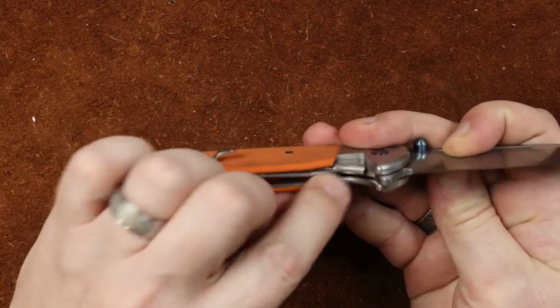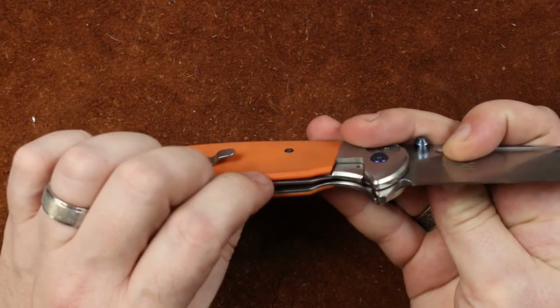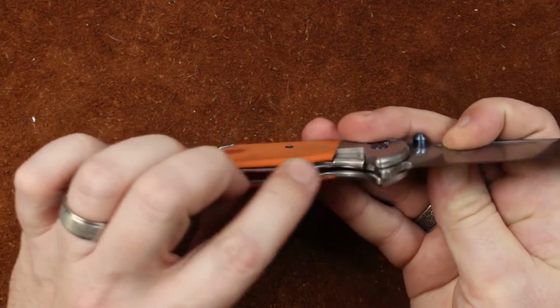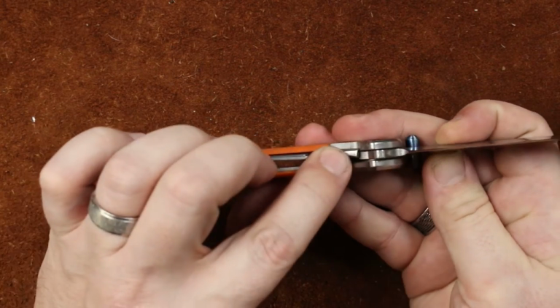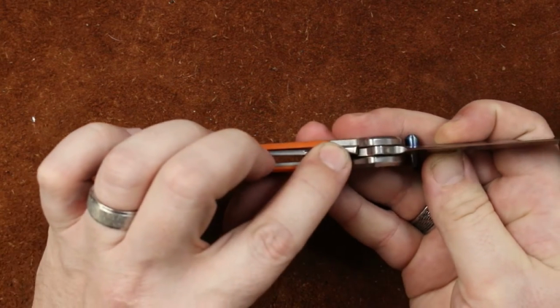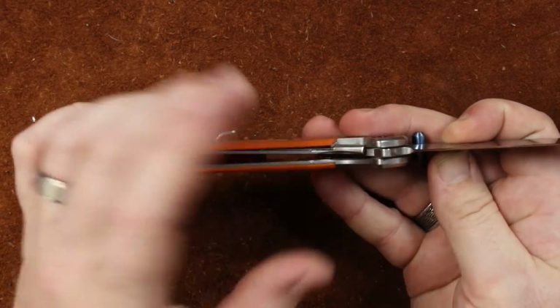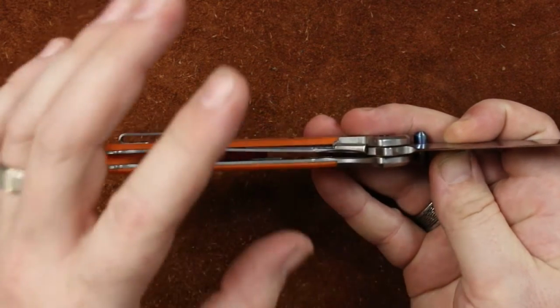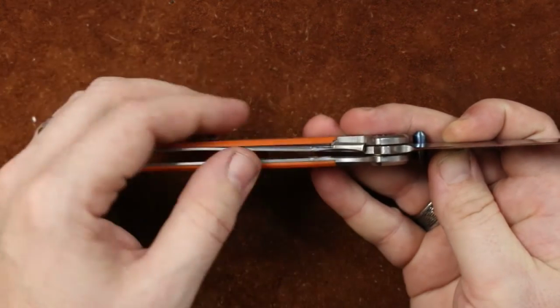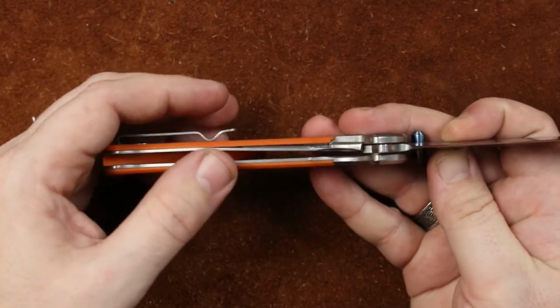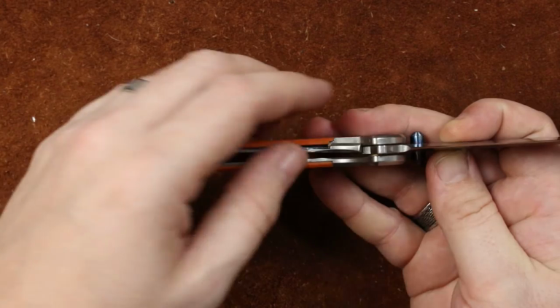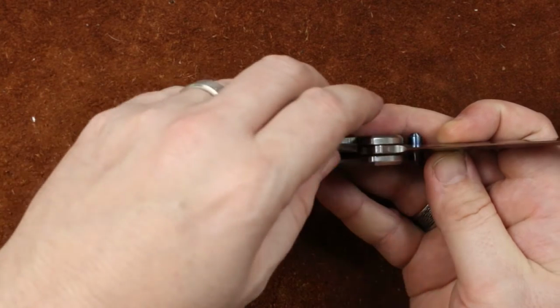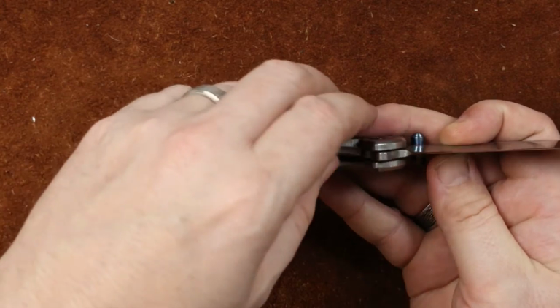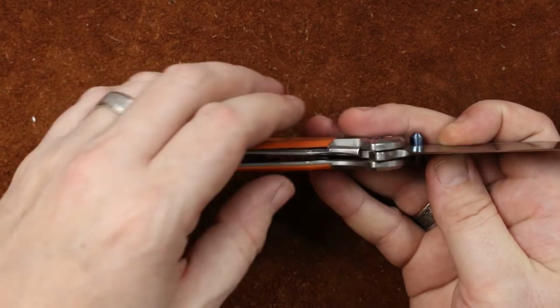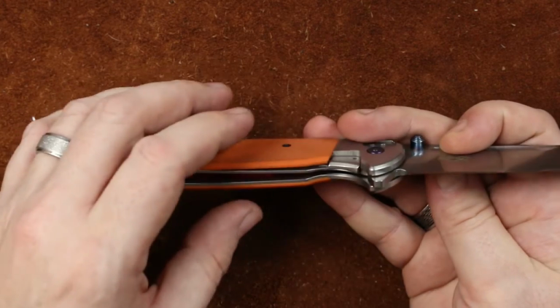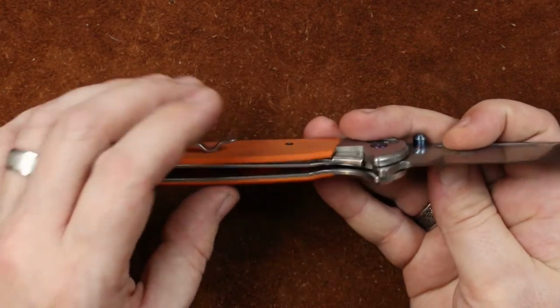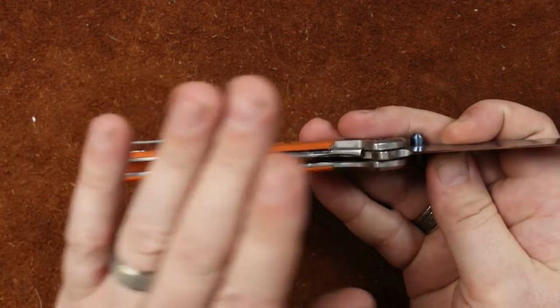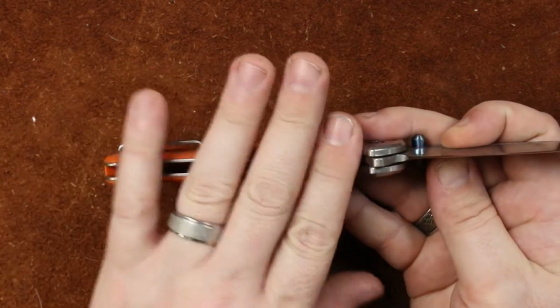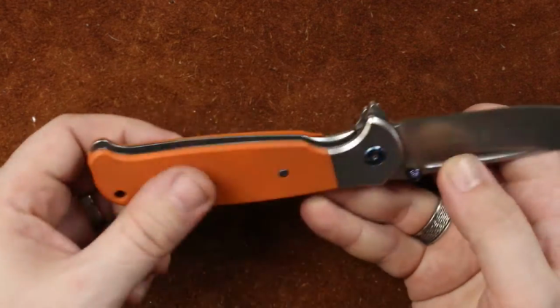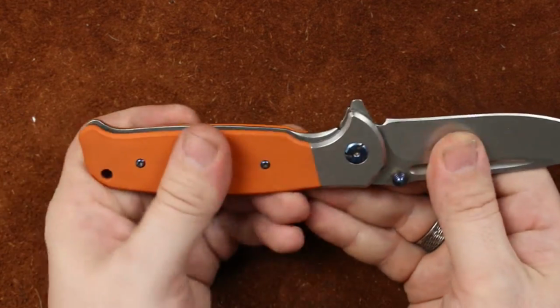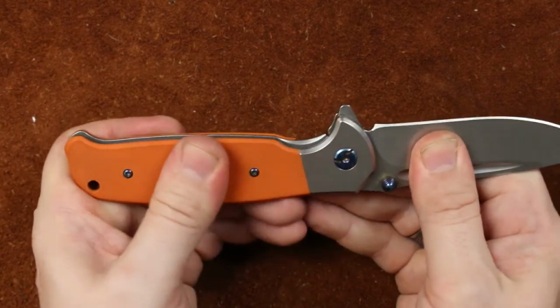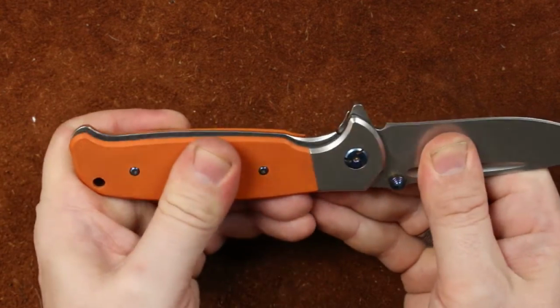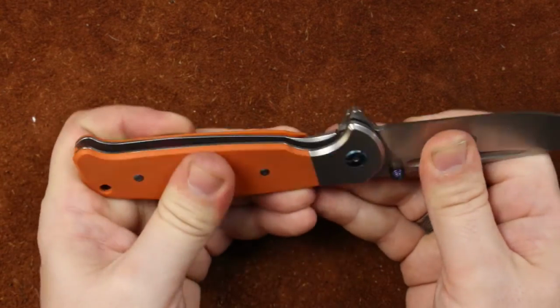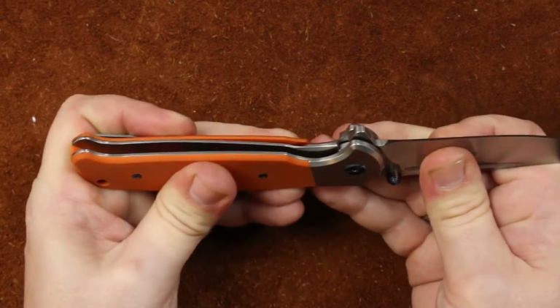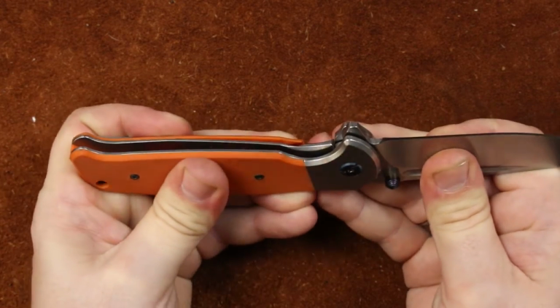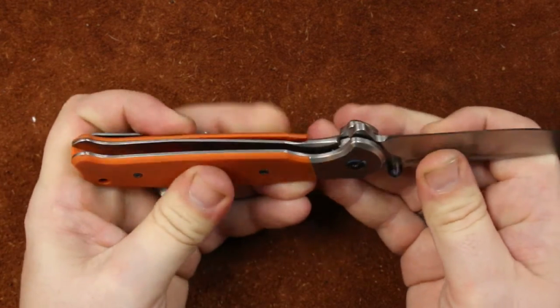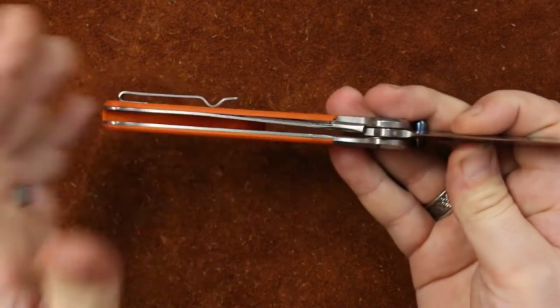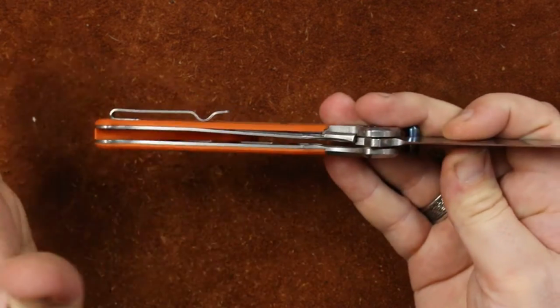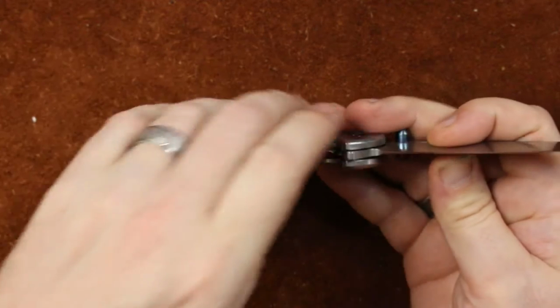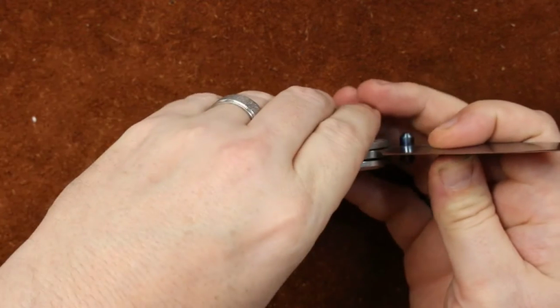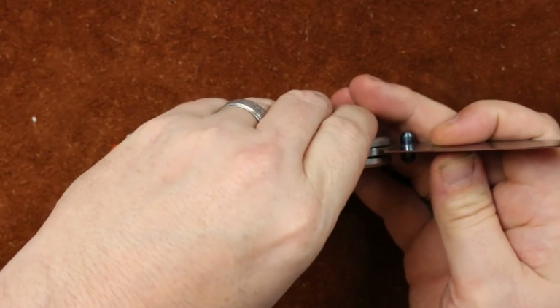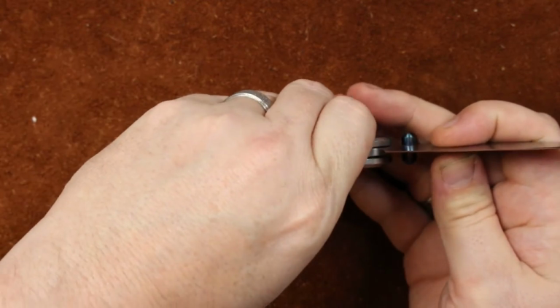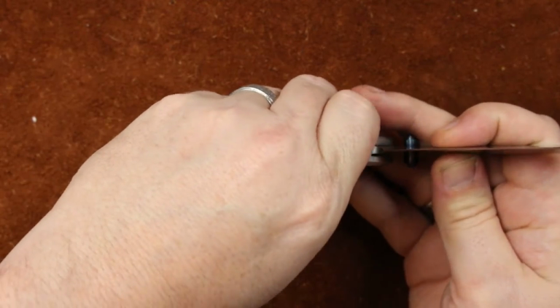Lockup on this one is at about 70-80%, somewhere around there. It's nice and solid, no blade play in any direction — lockup is very, very good.